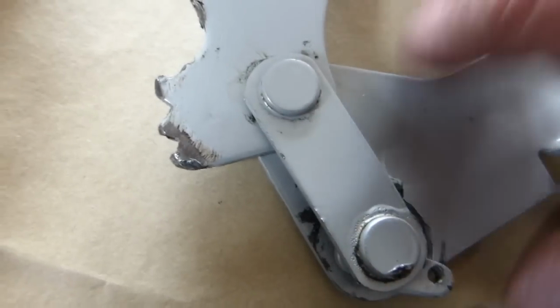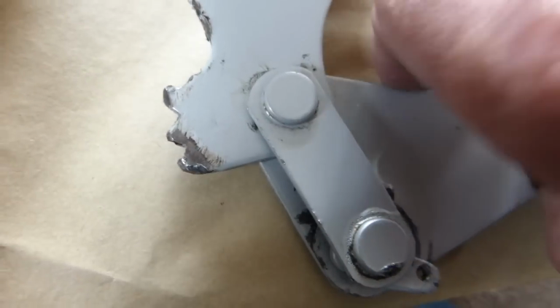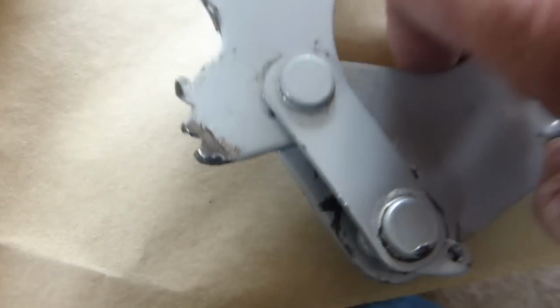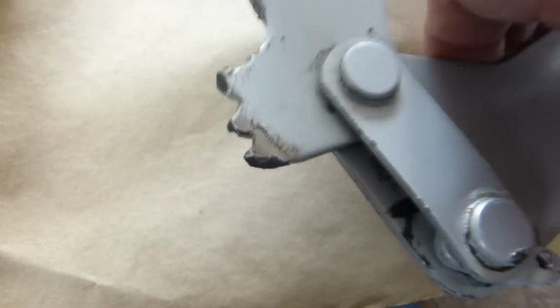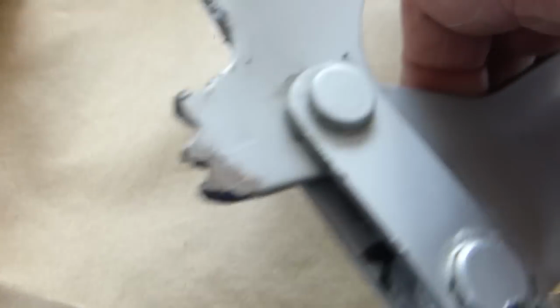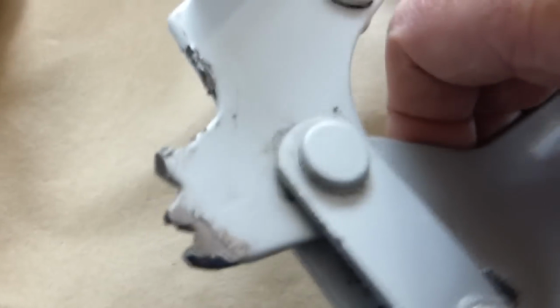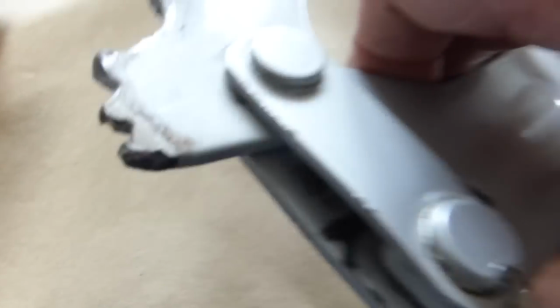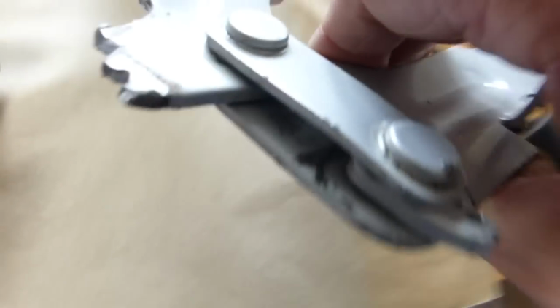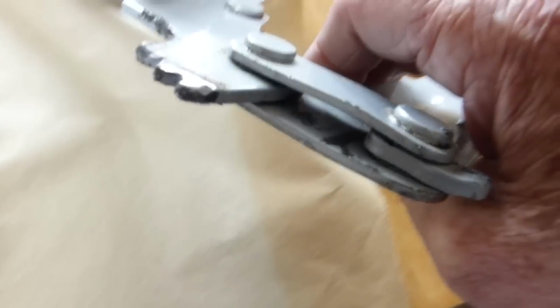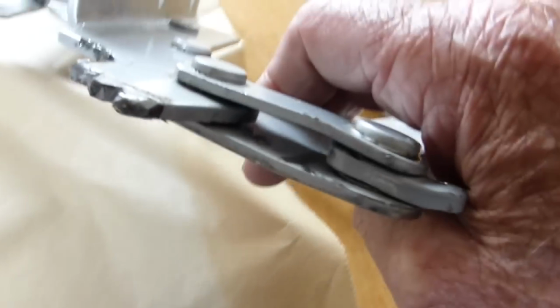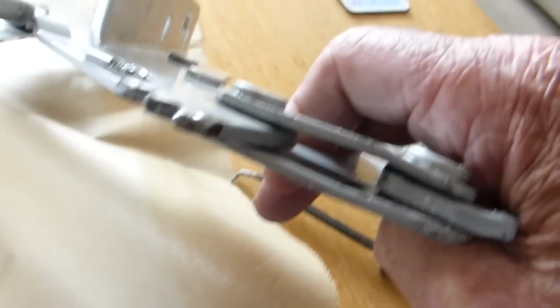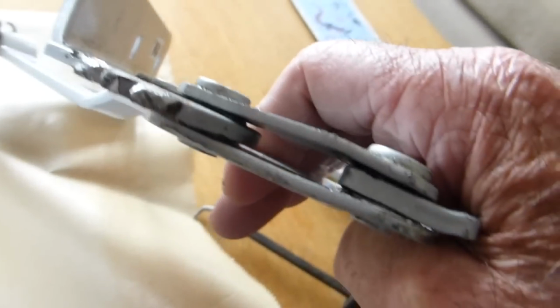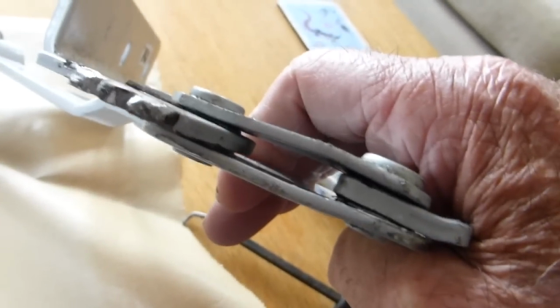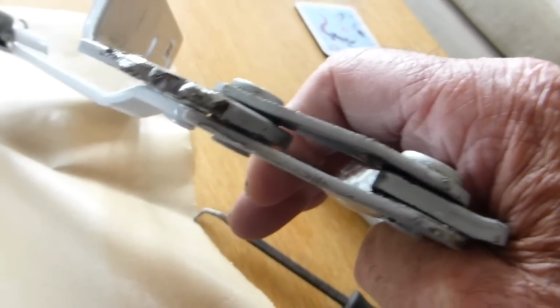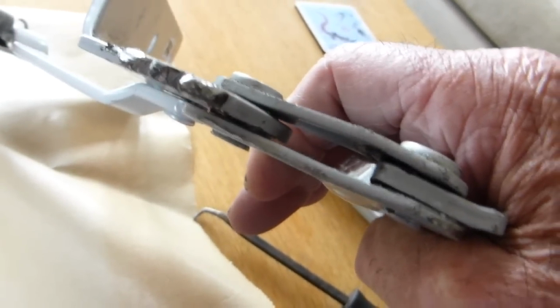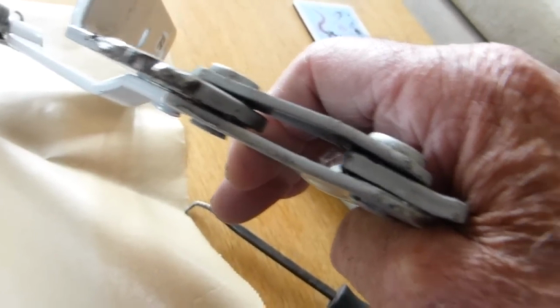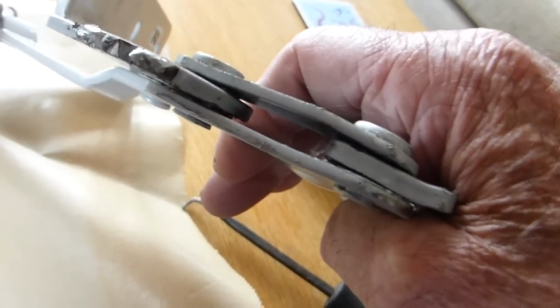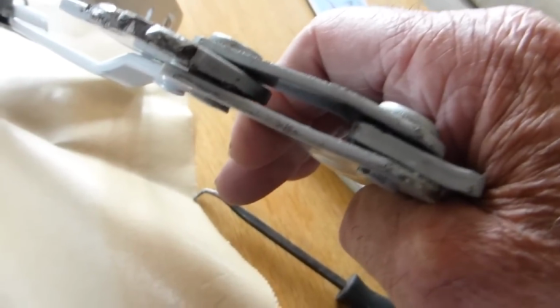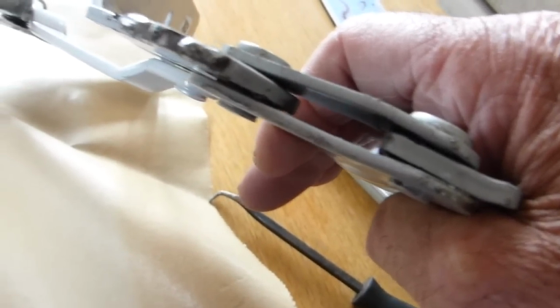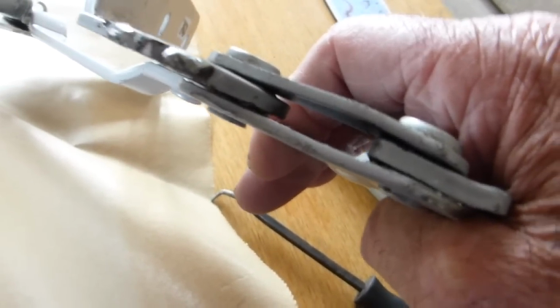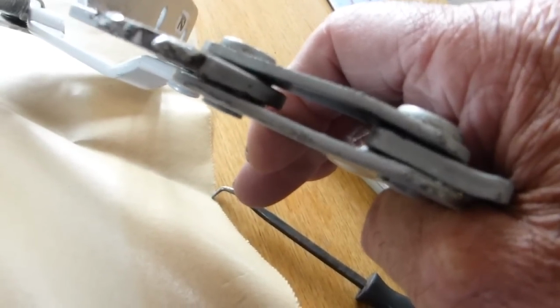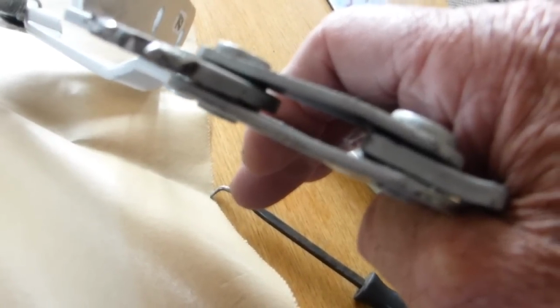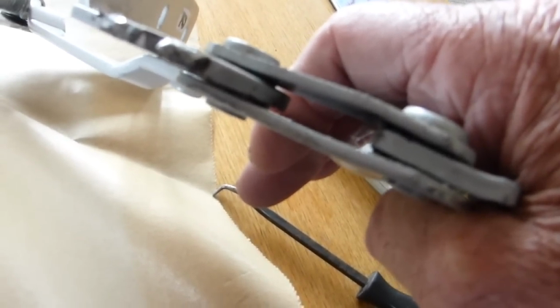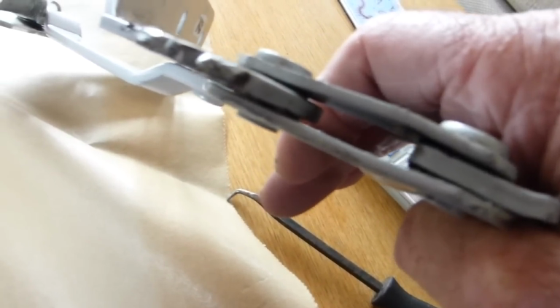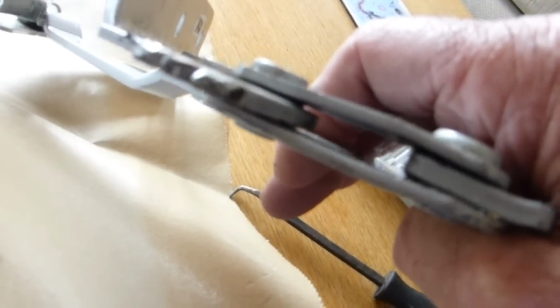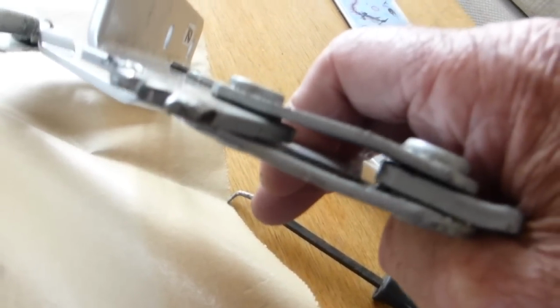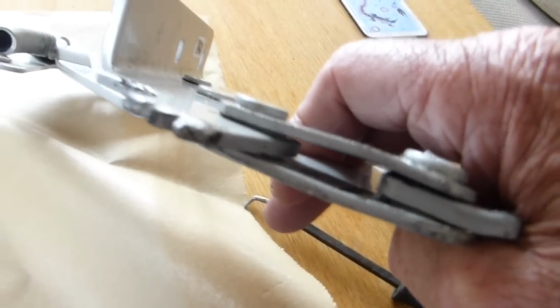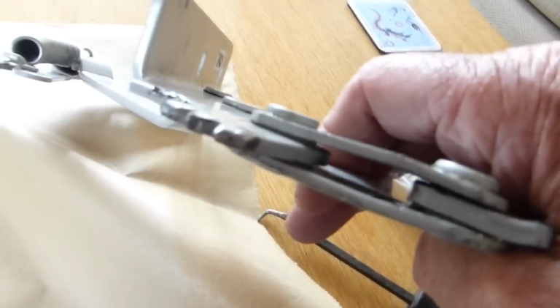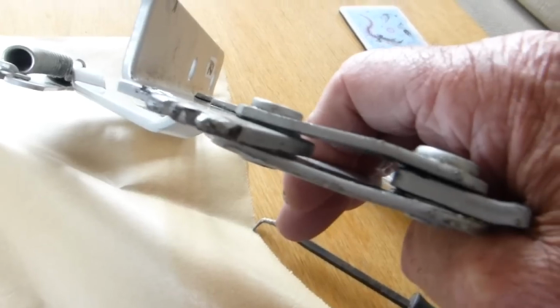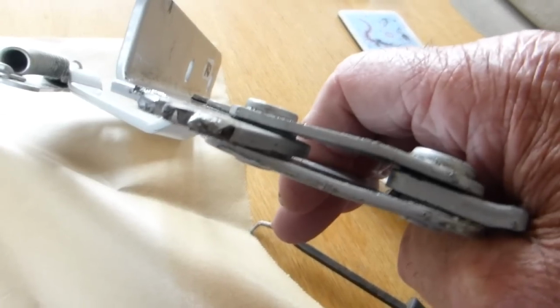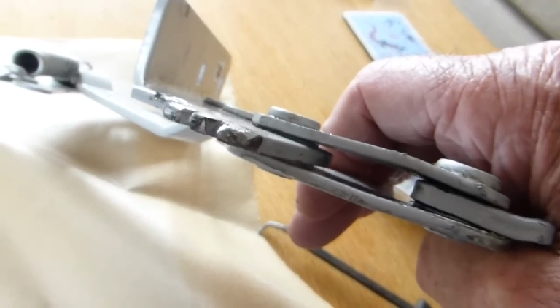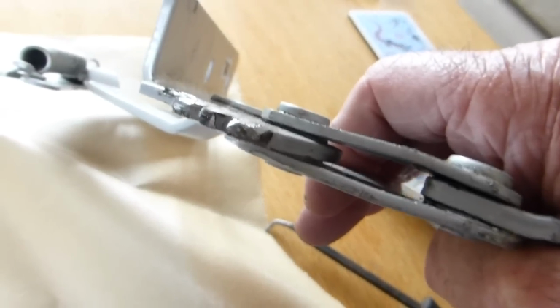You'll also see that because the steel is smeared, it's expanded these two and making them bulge, which is allowing too much movement.